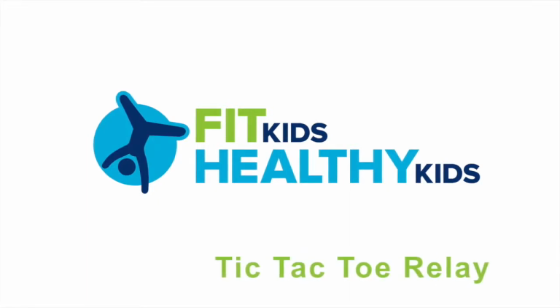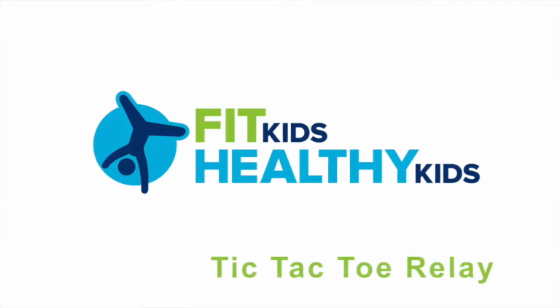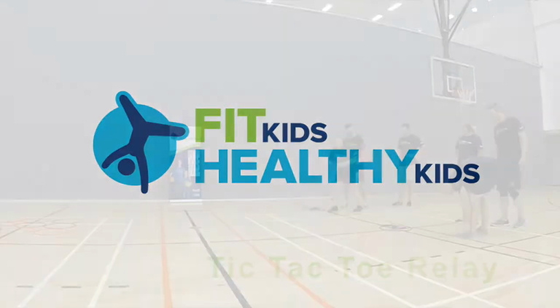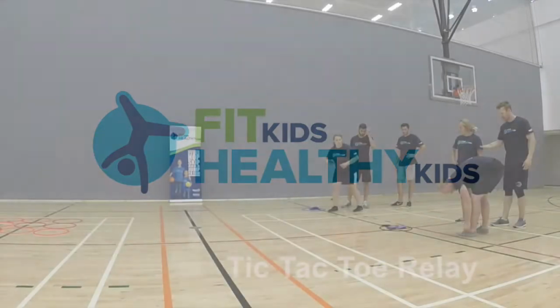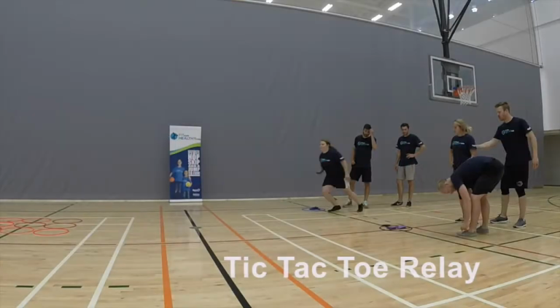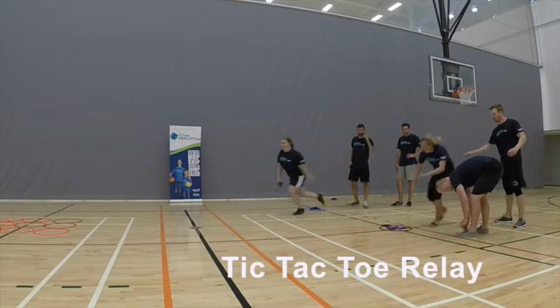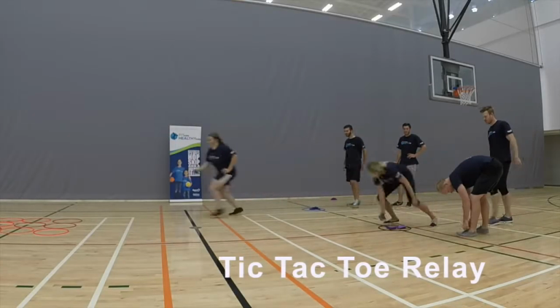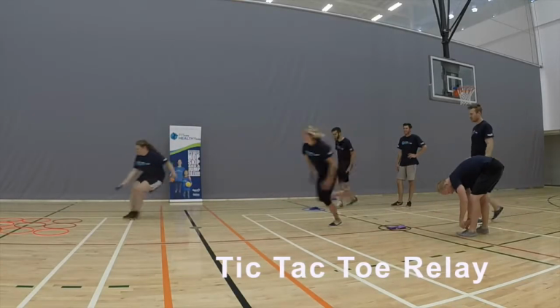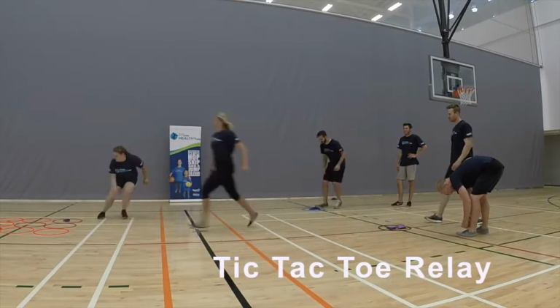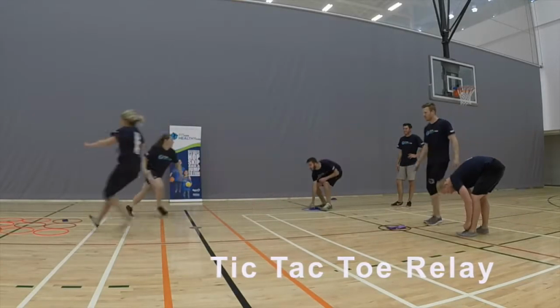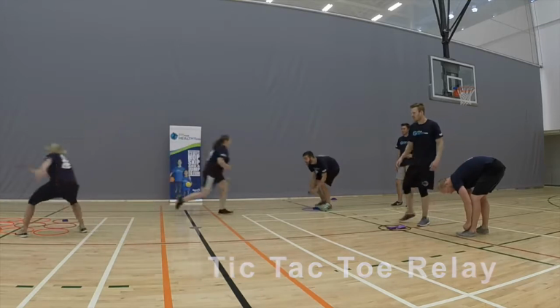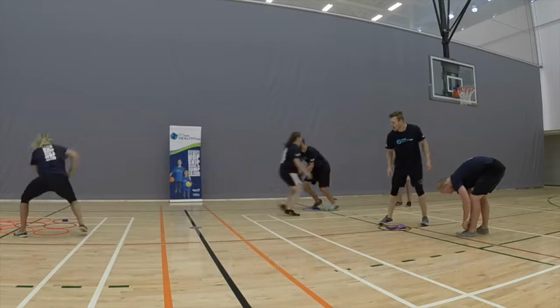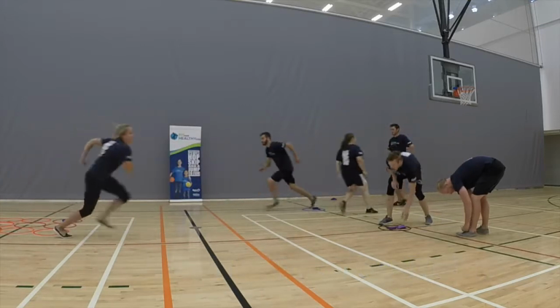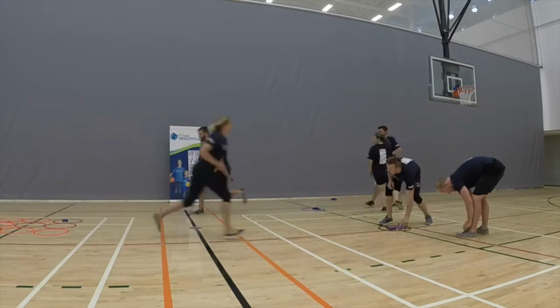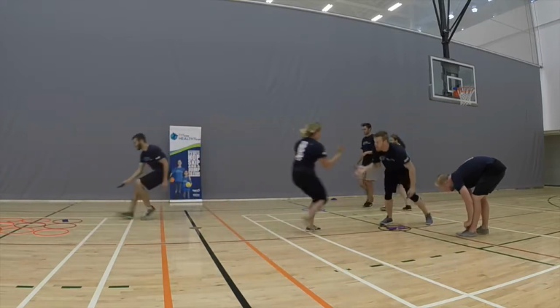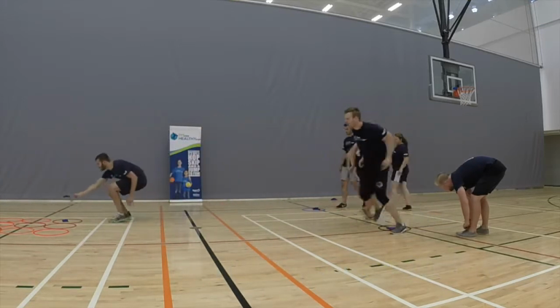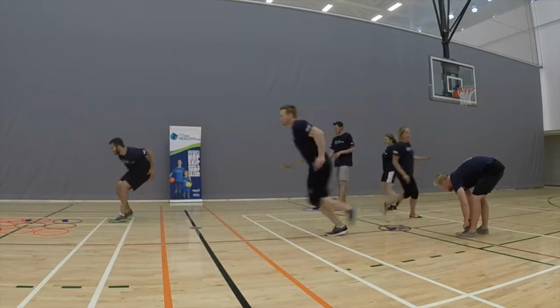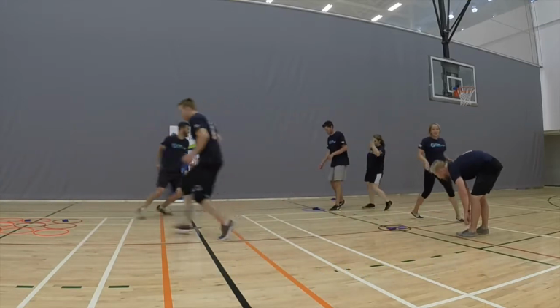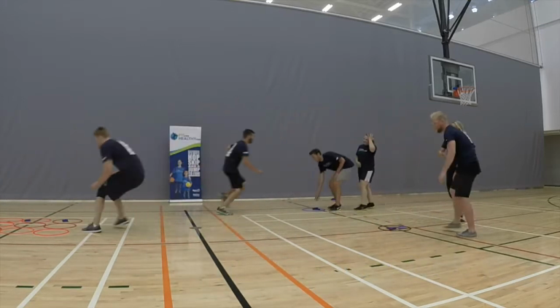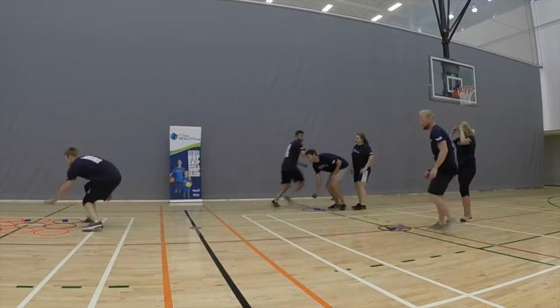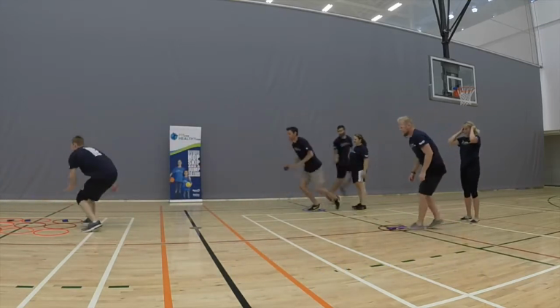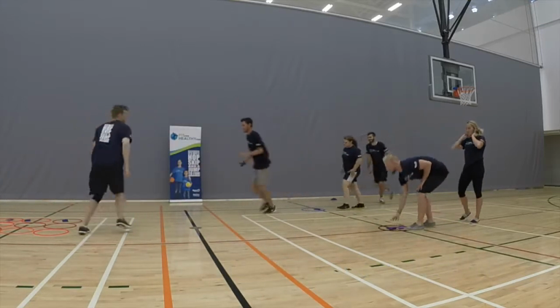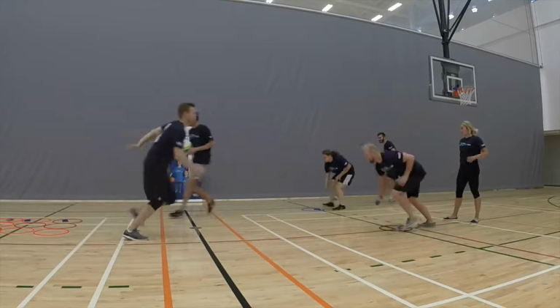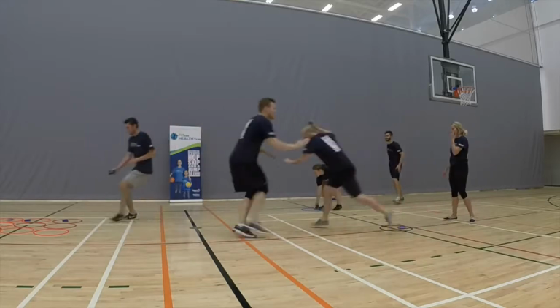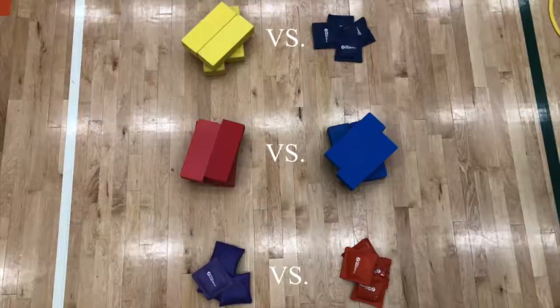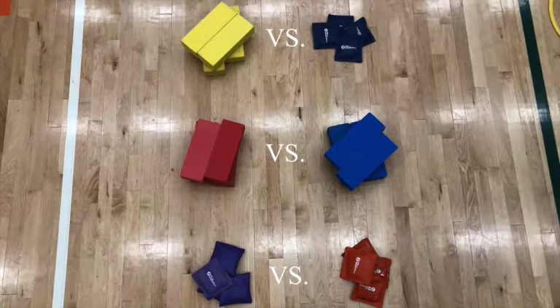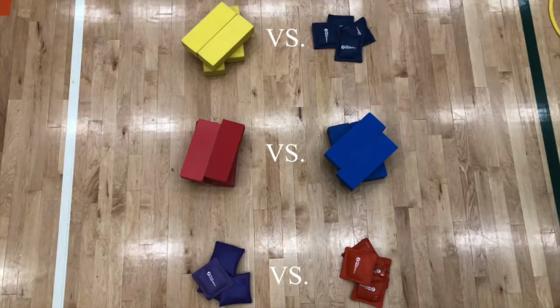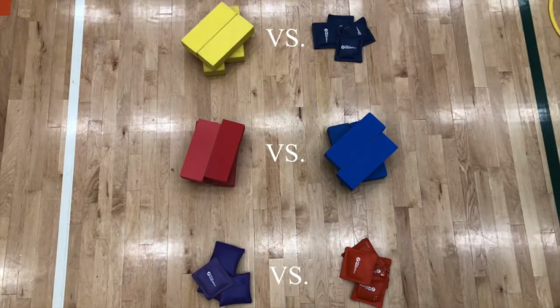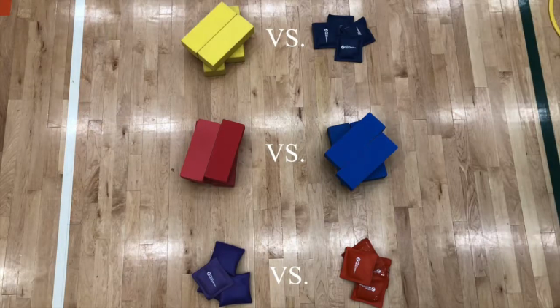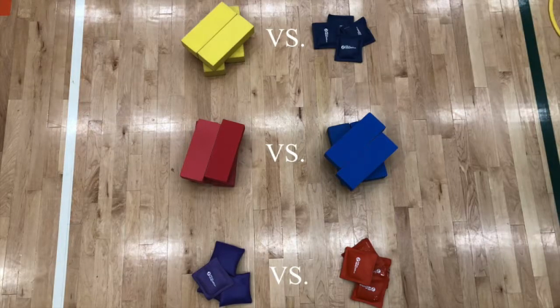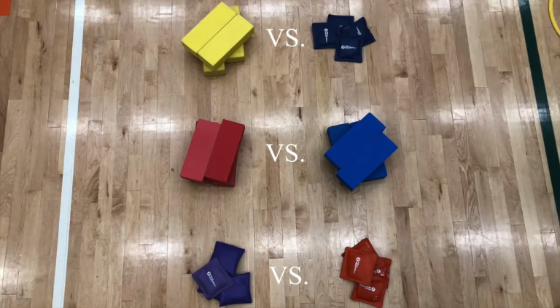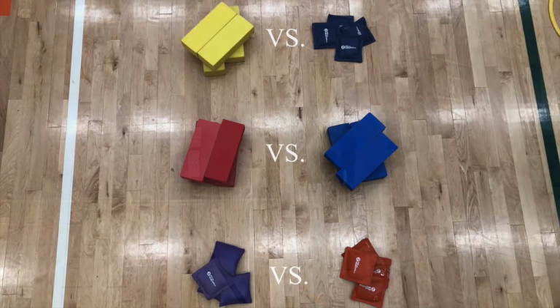Set up hoops in a 3x3 square. Form two even teams, giving each team four particular items where you can easily distinguish one team from the other. For example, these items can be blocks vs. beanbags, or red items vs. blue items.